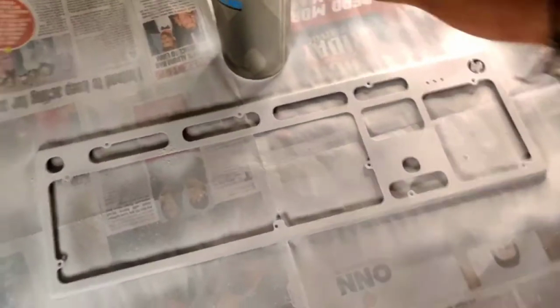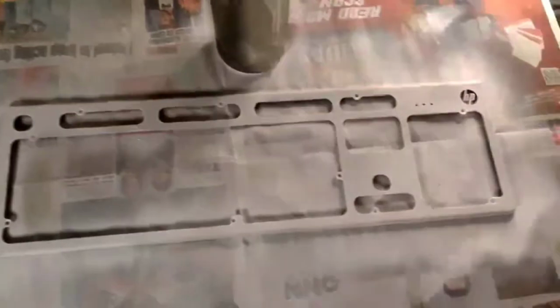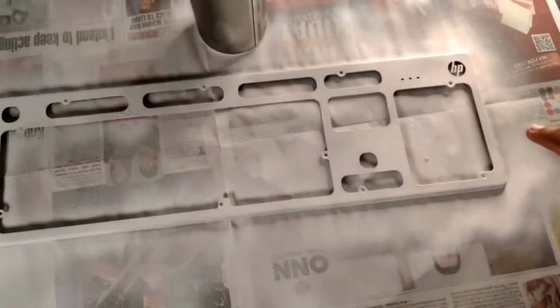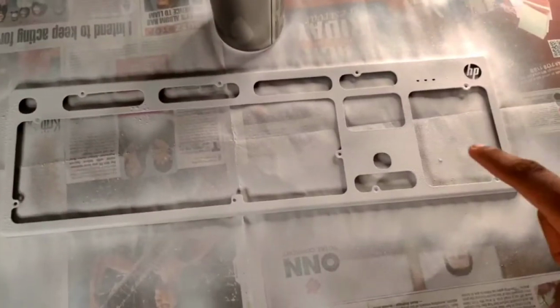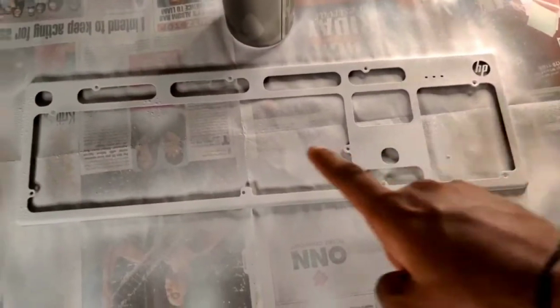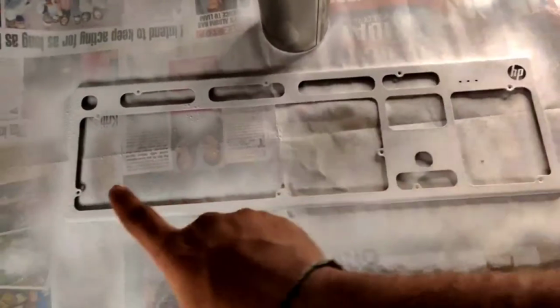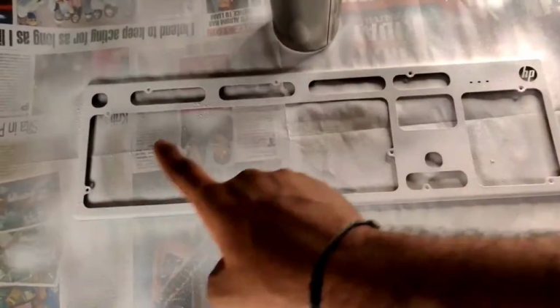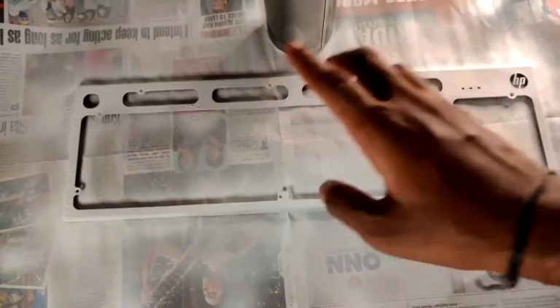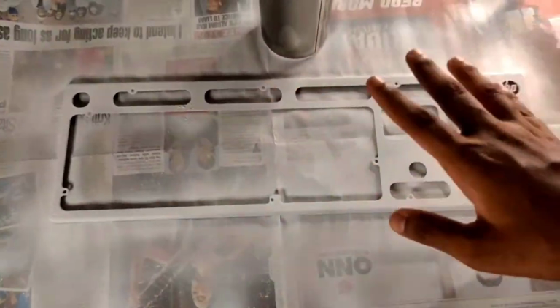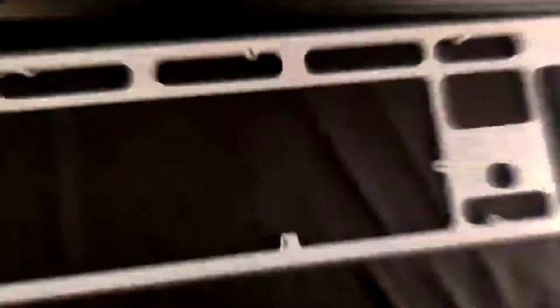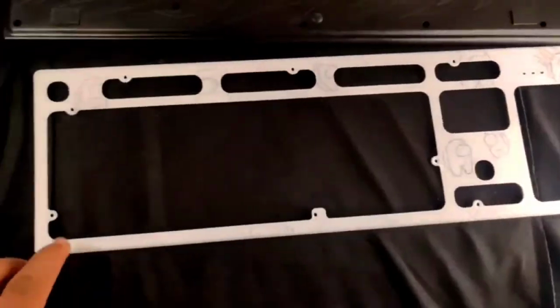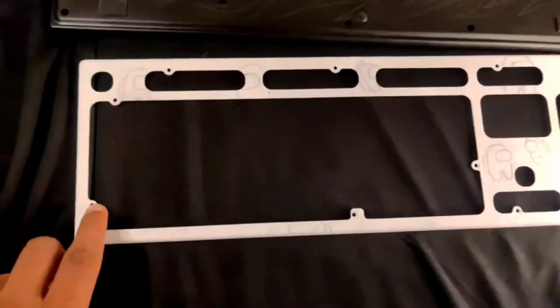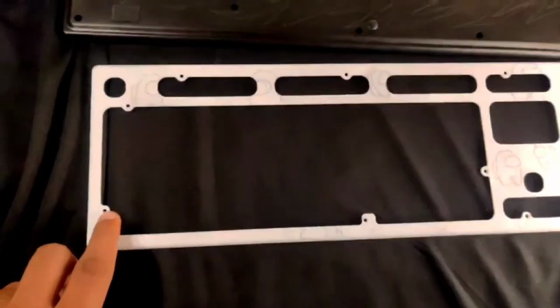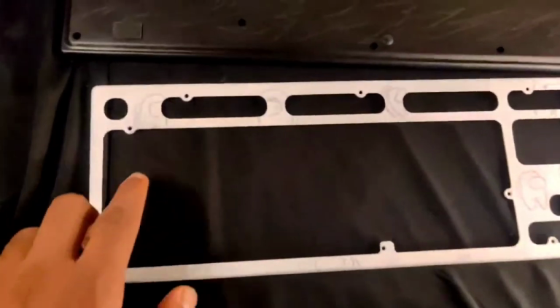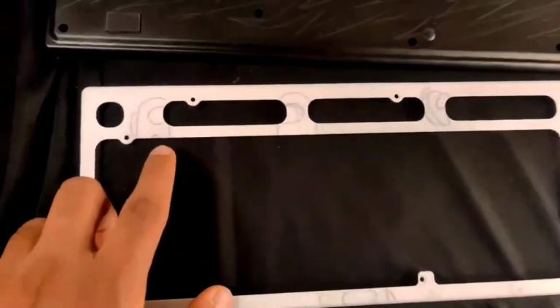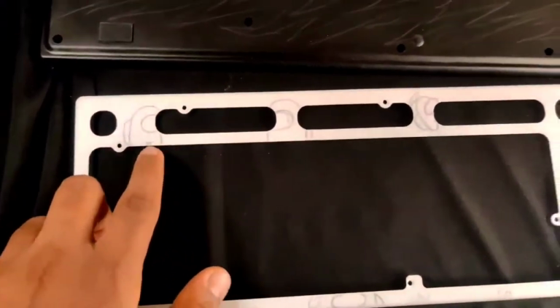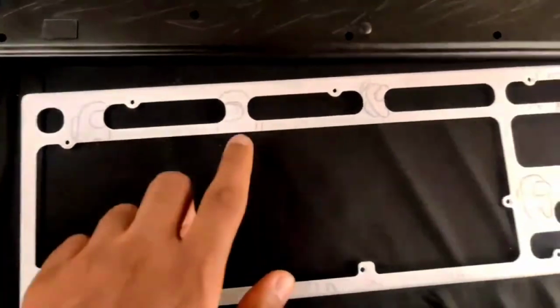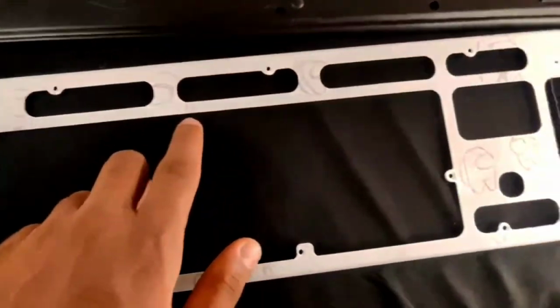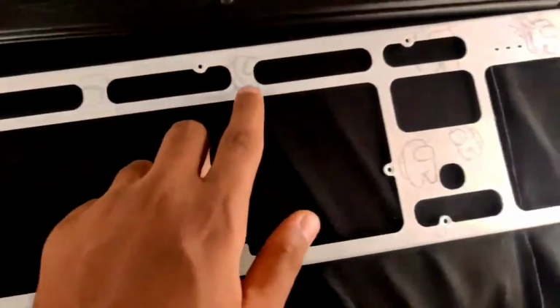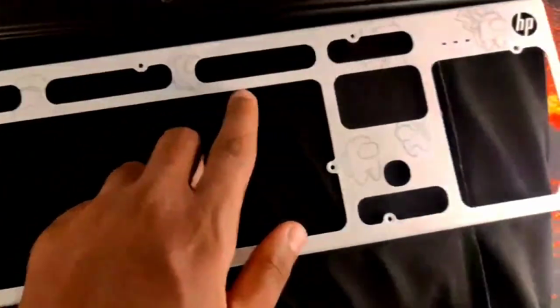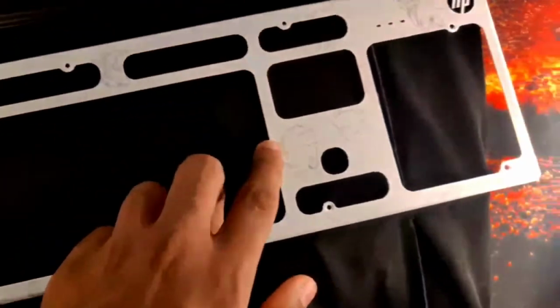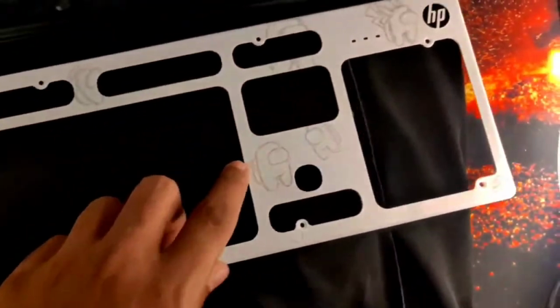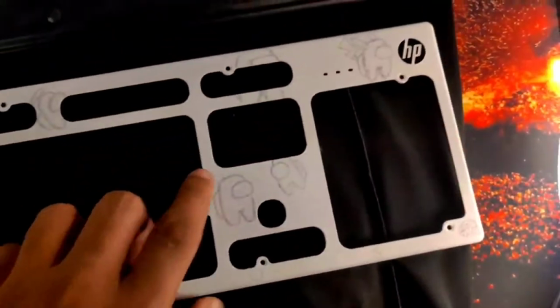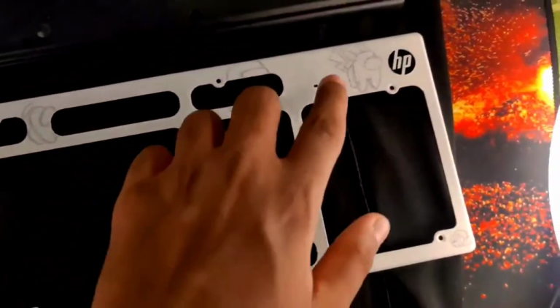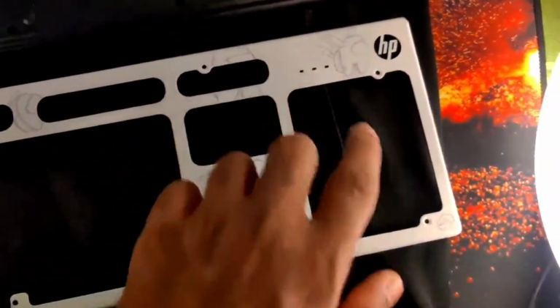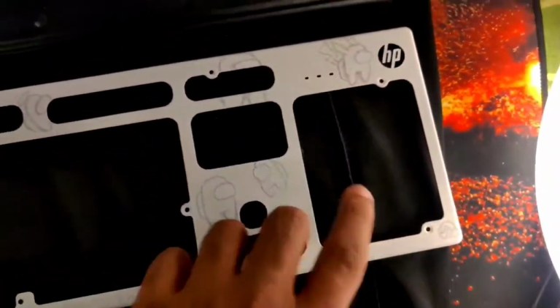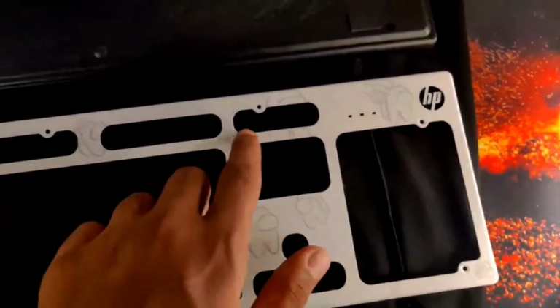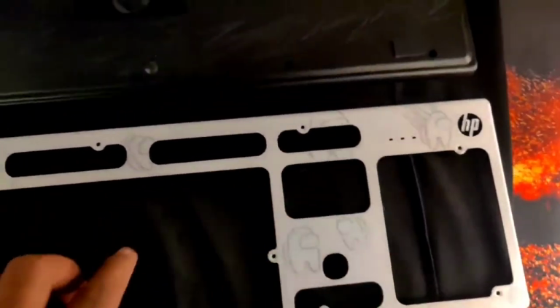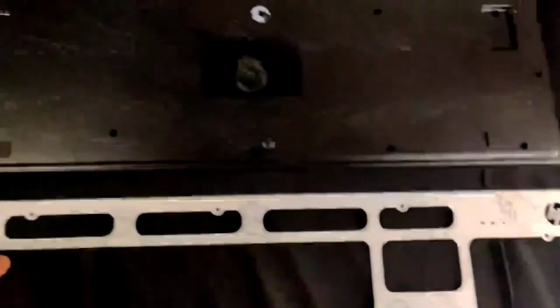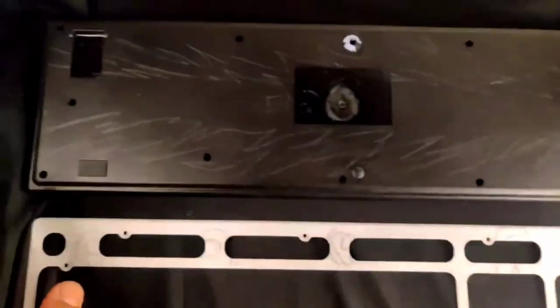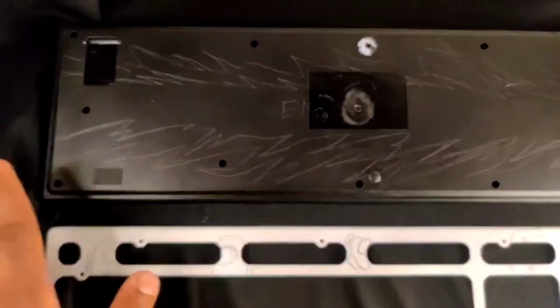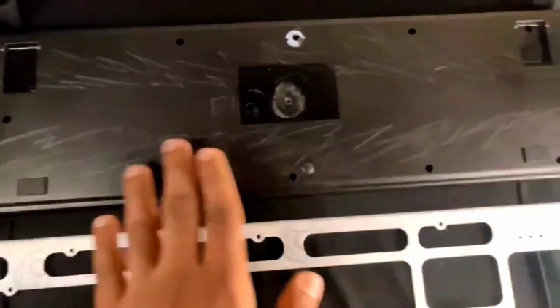The spray painting part is done. Now let's do the sketching — as you can see, I drew little Among Us characters all over the keyboard and a little message at the back of the keyboard. Now let's color it.